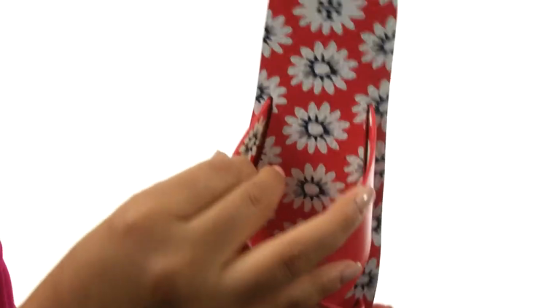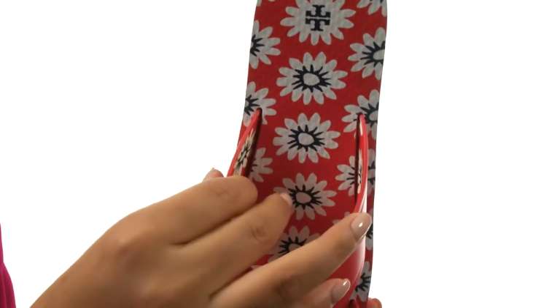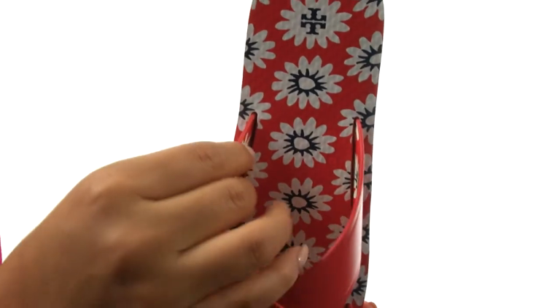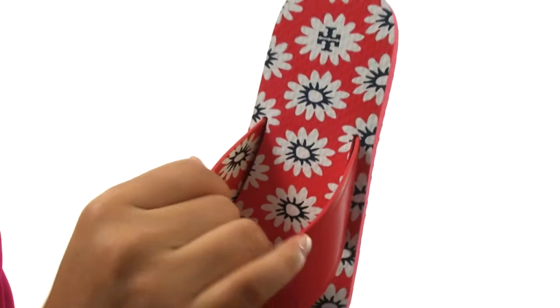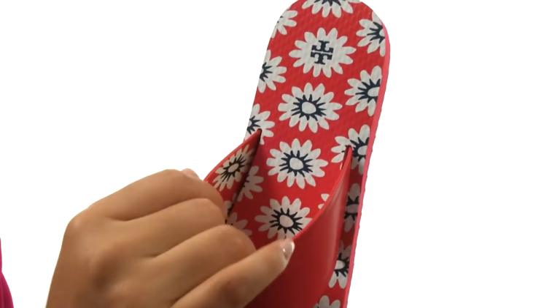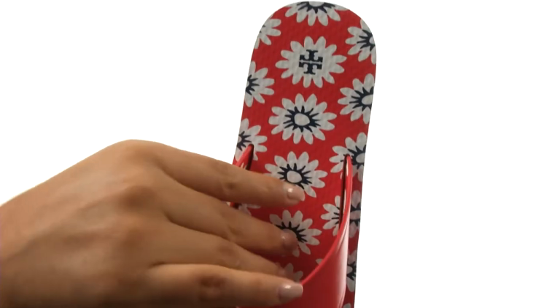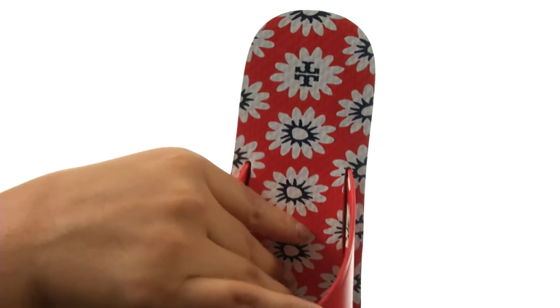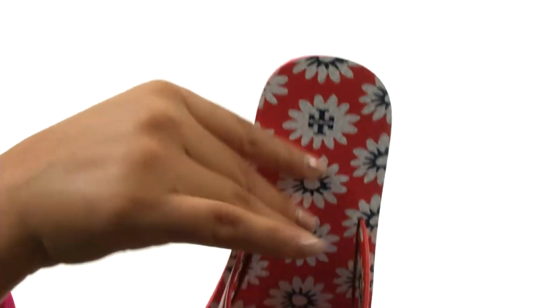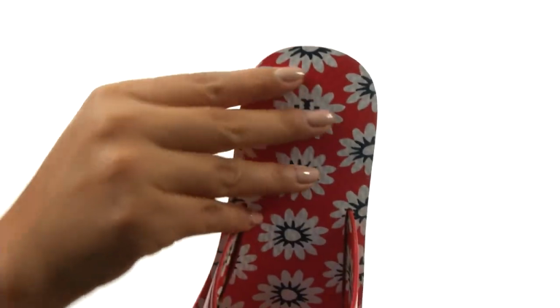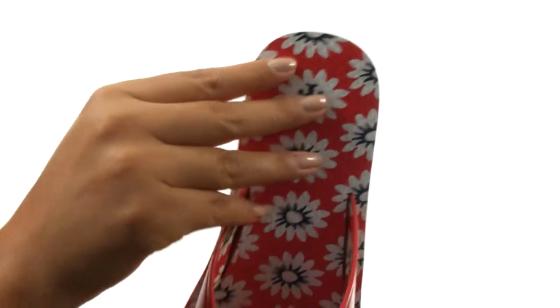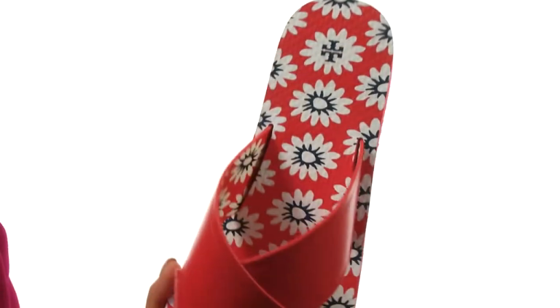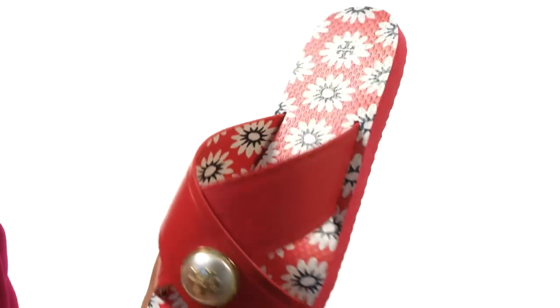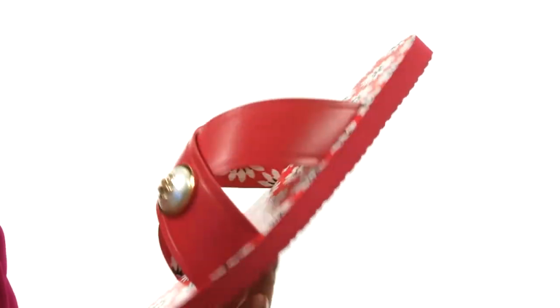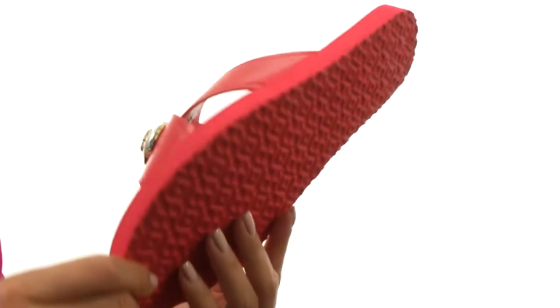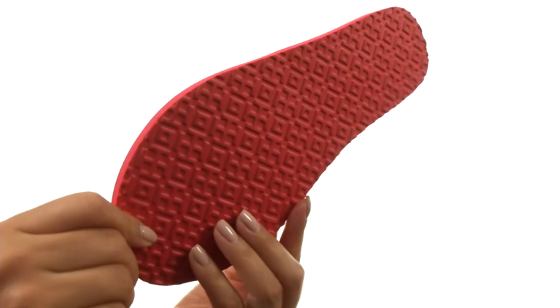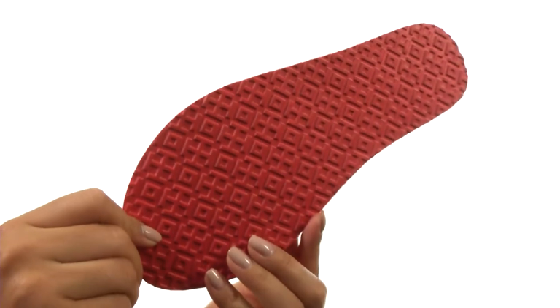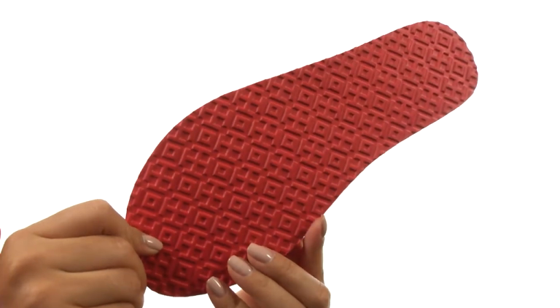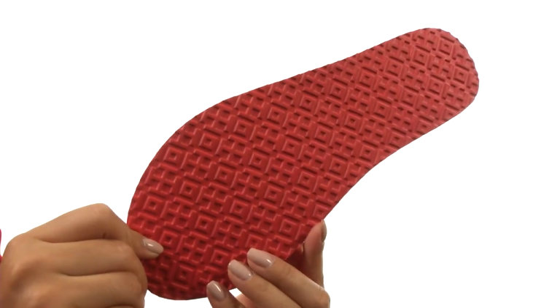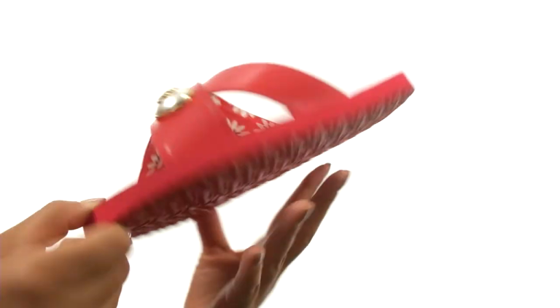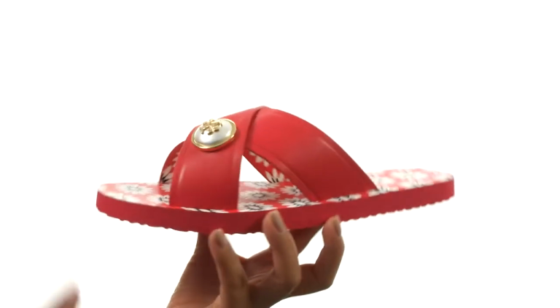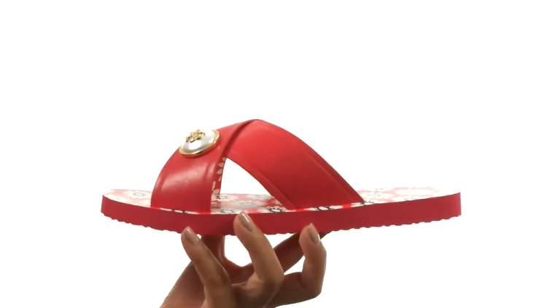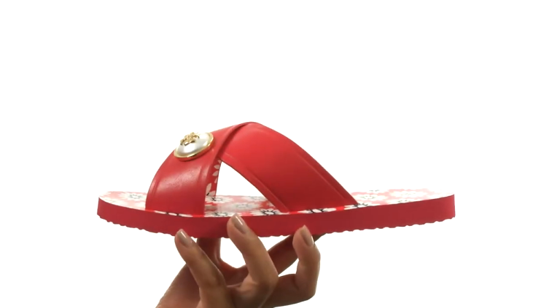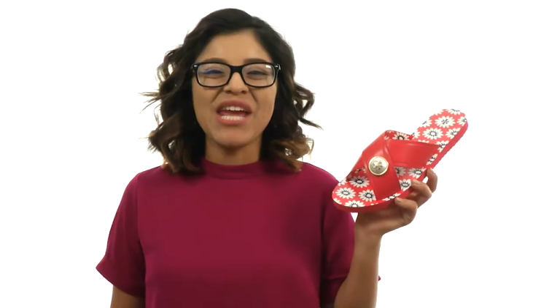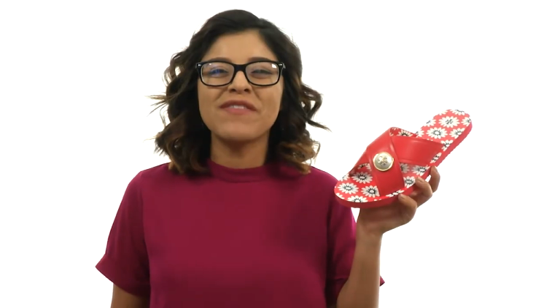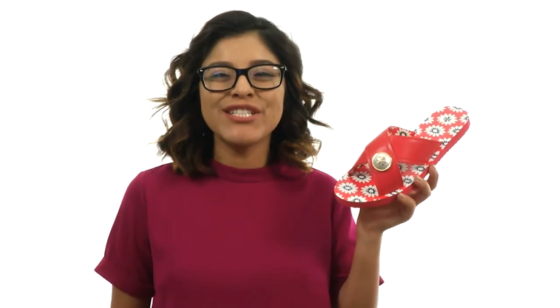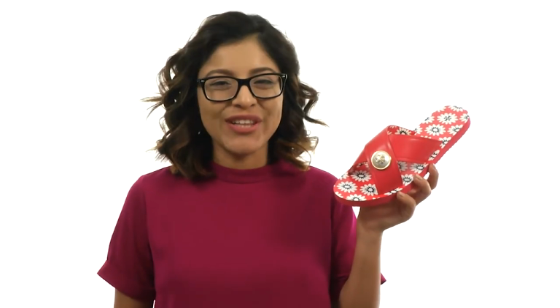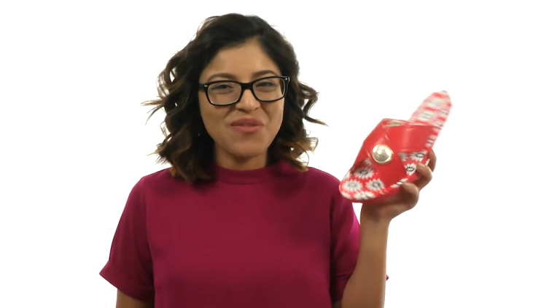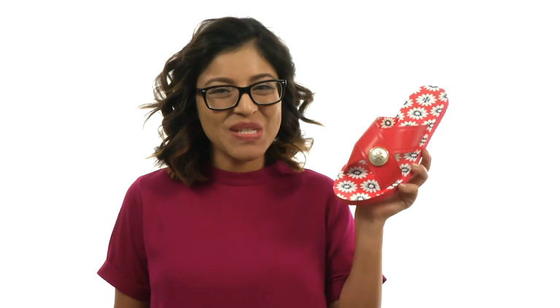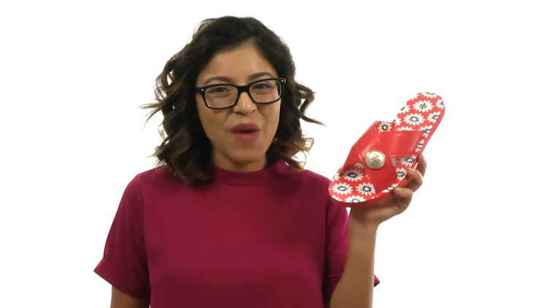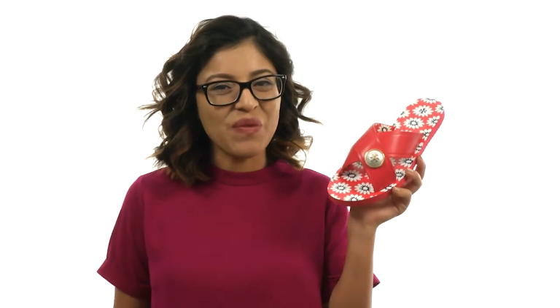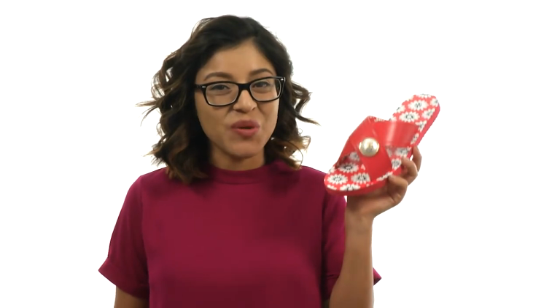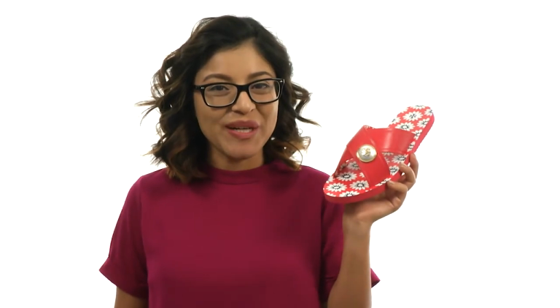On the inside there's leather lining along with a printed synthetic footbed. Down at the bottom there's a durable synthetic outsole. Add a pop of color to your look with this gorgeous pair from Tory Burch.